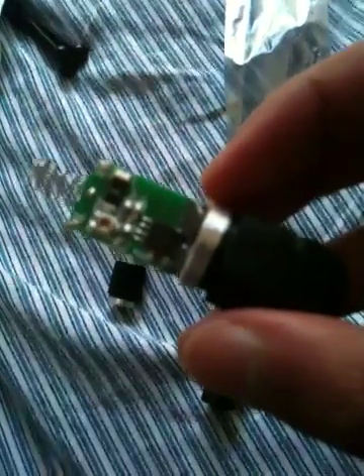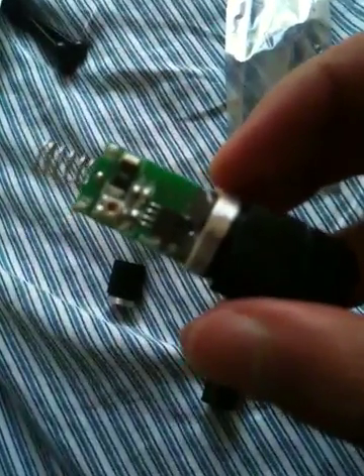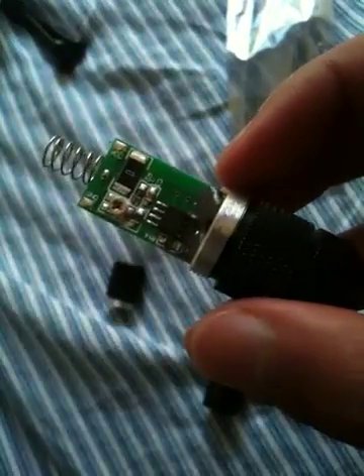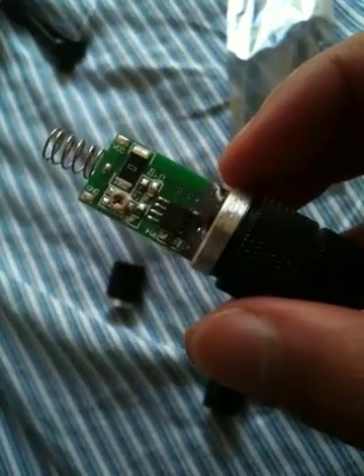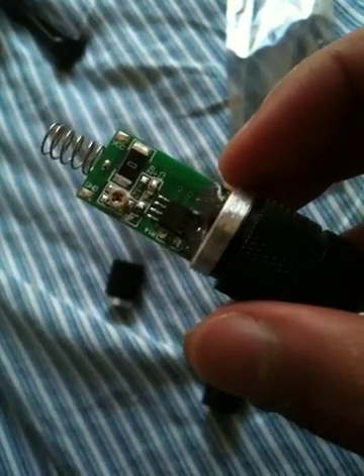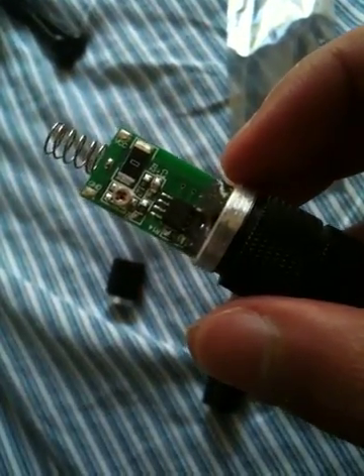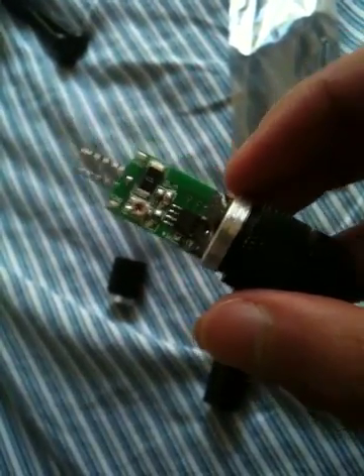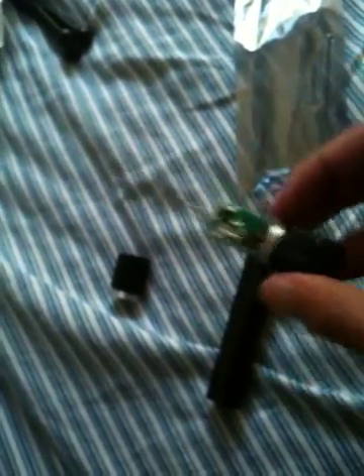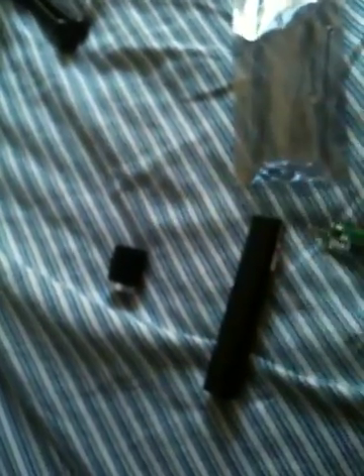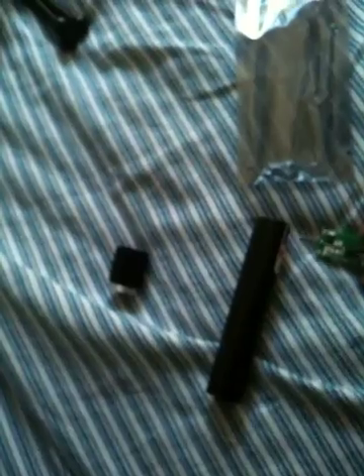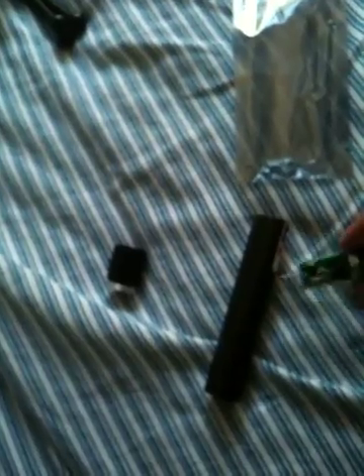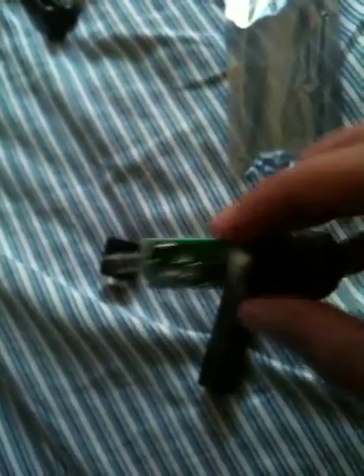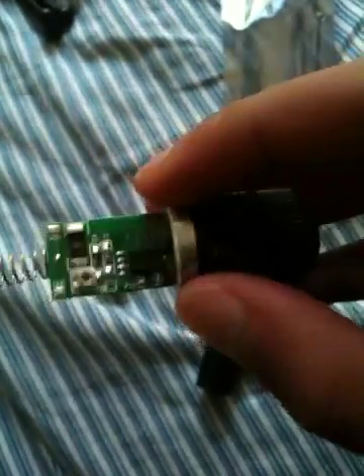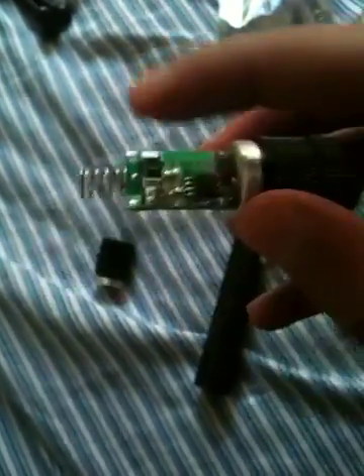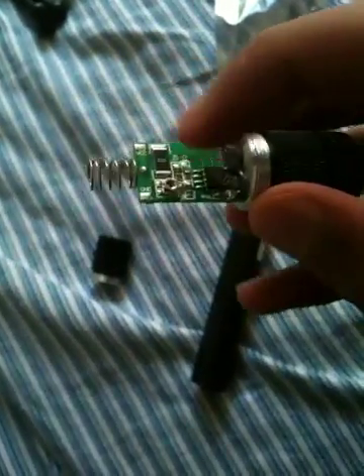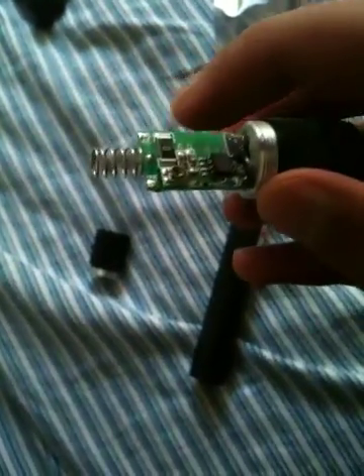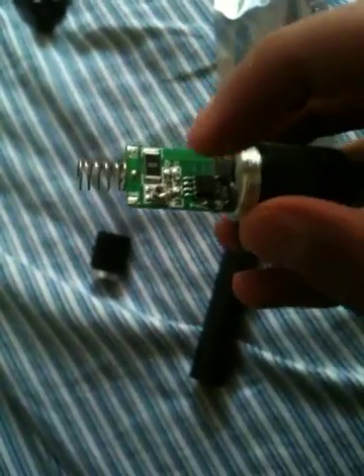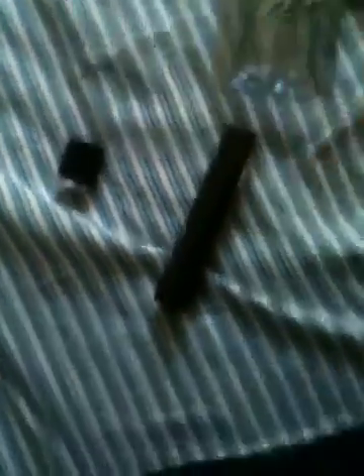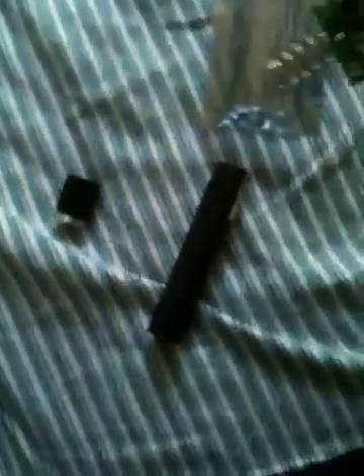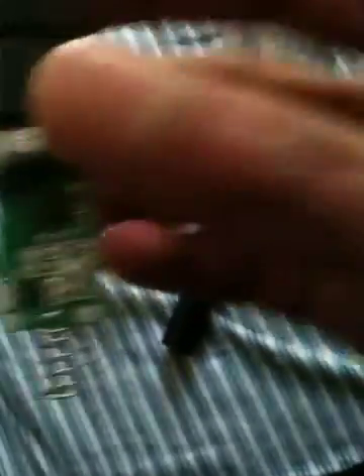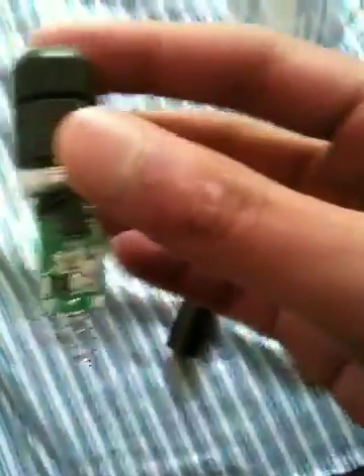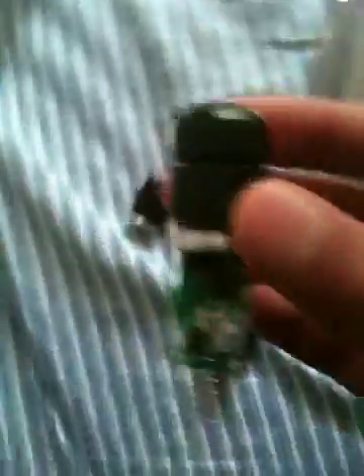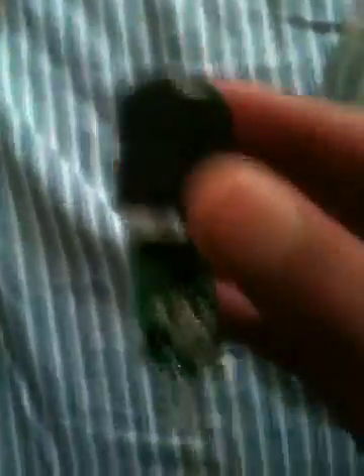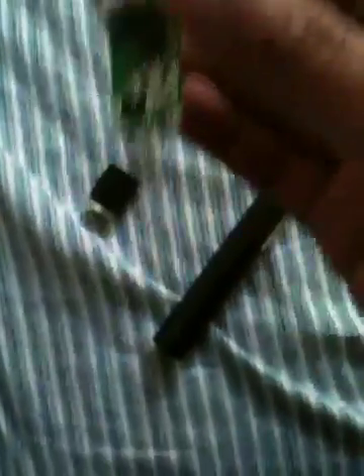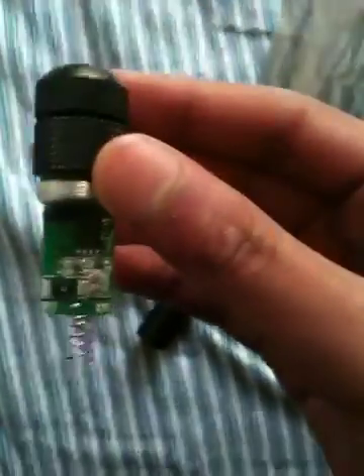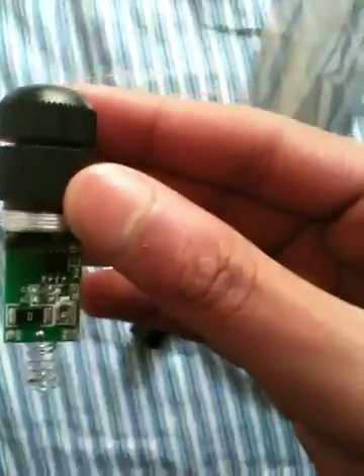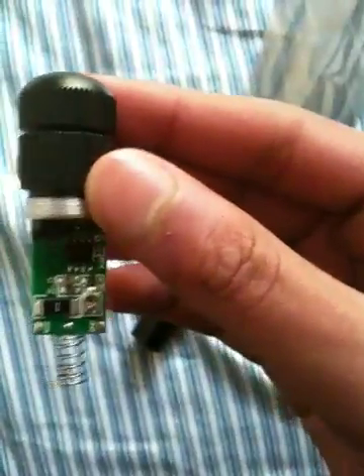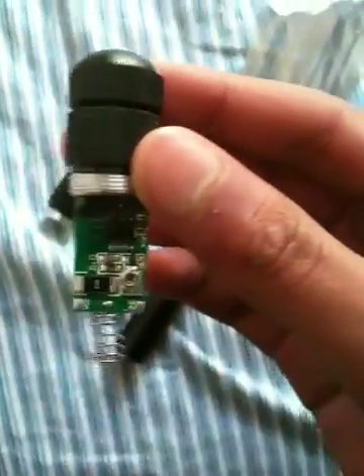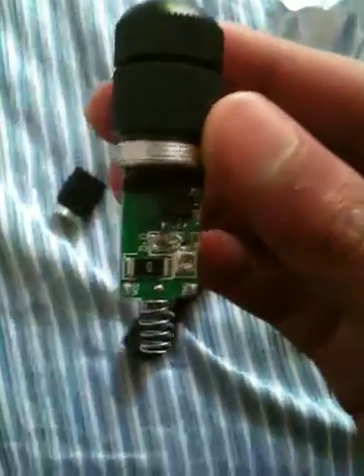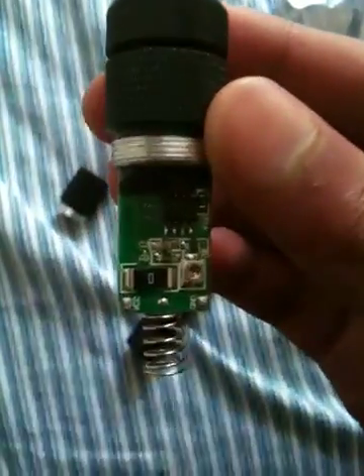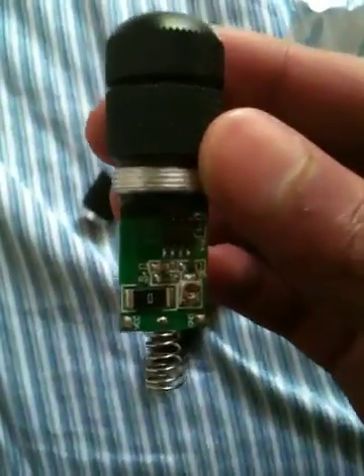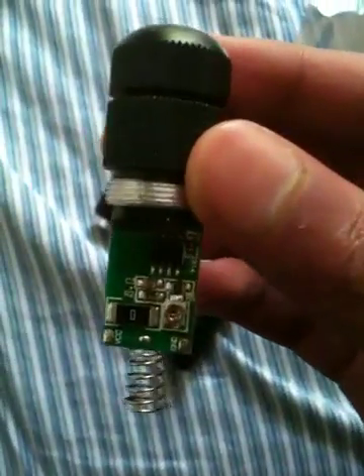You're just going to want to put this micro screwdriver in and turn it 90 degrees anti-clockwise. So if it's facing north, you're going to want to turn it 90 degrees anti-clockwise.